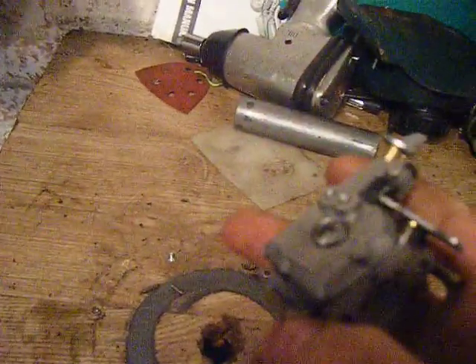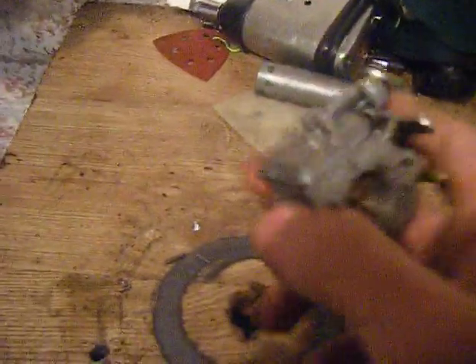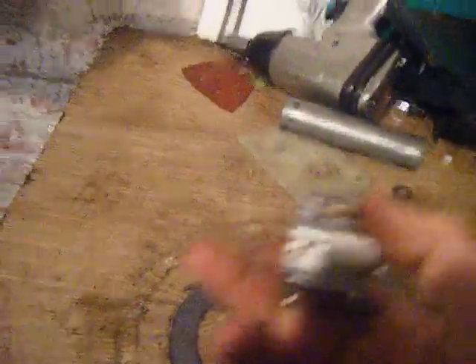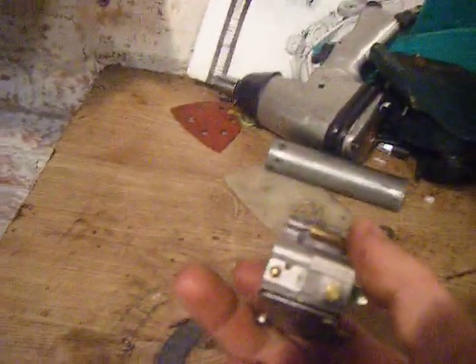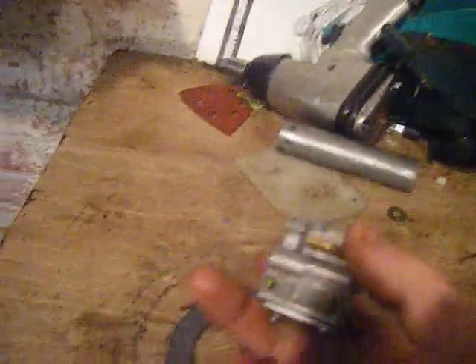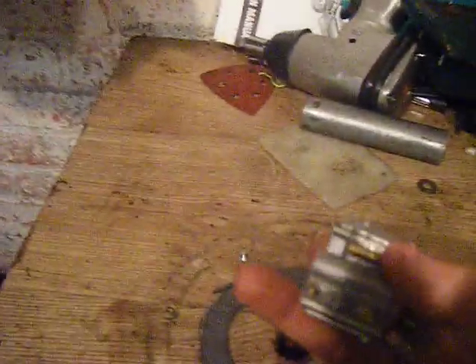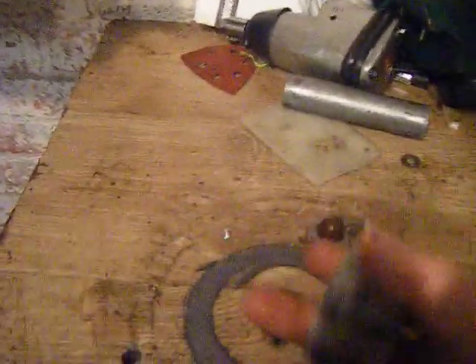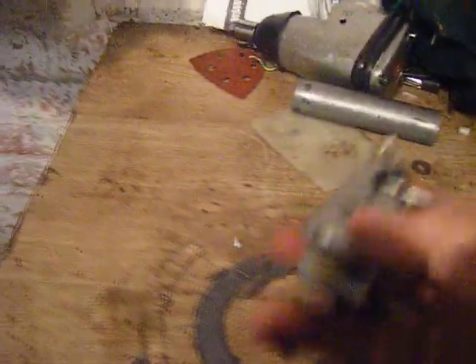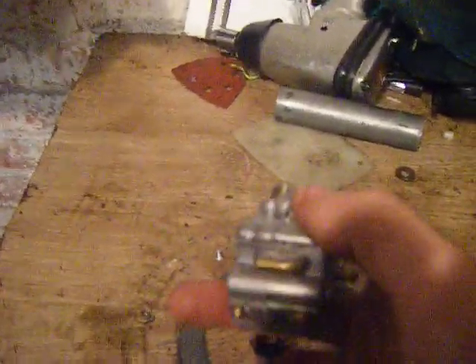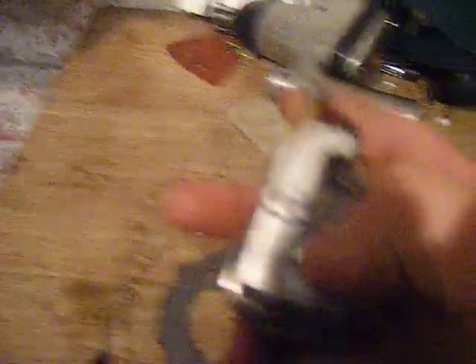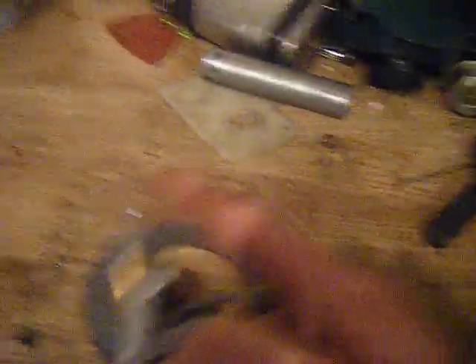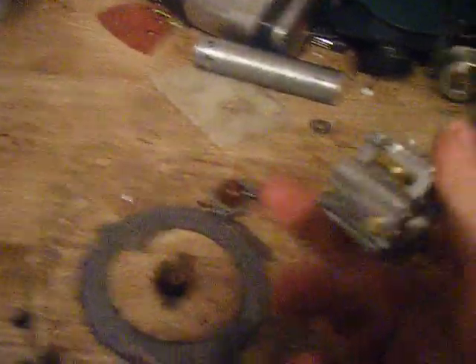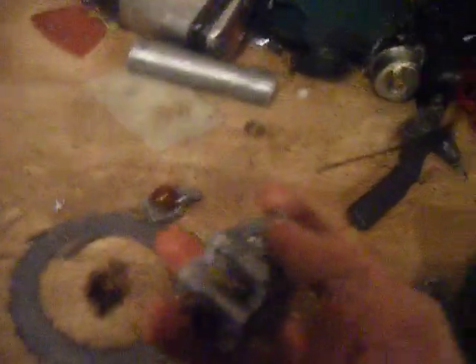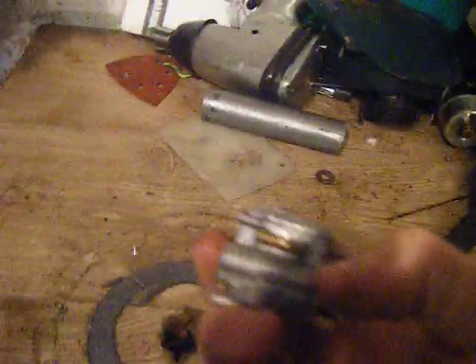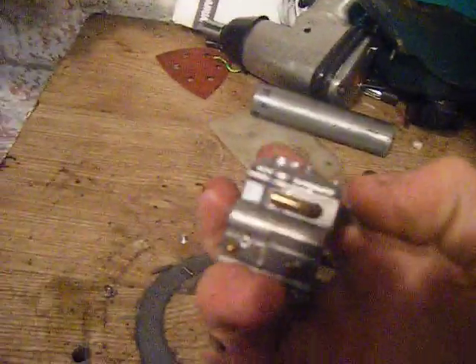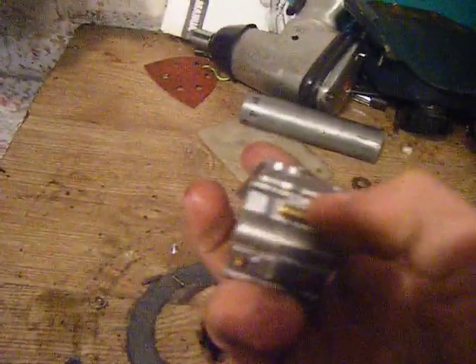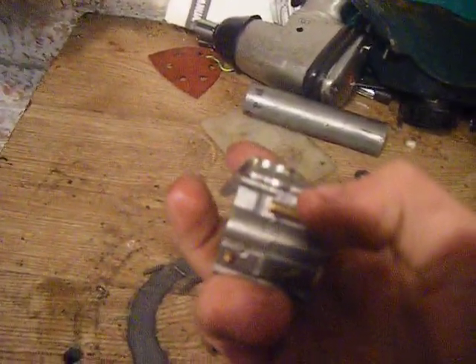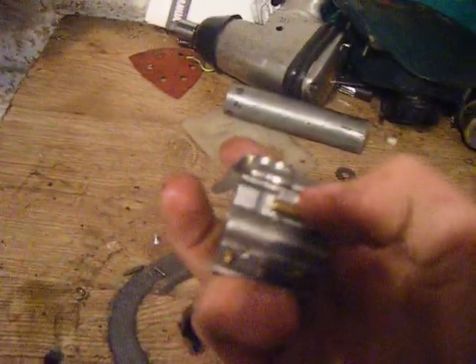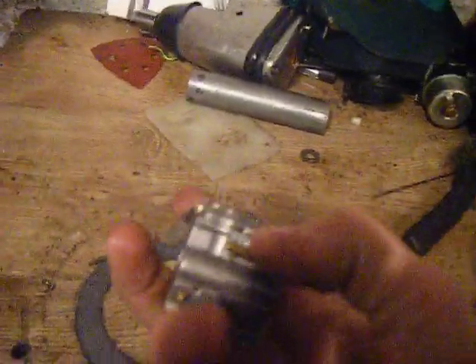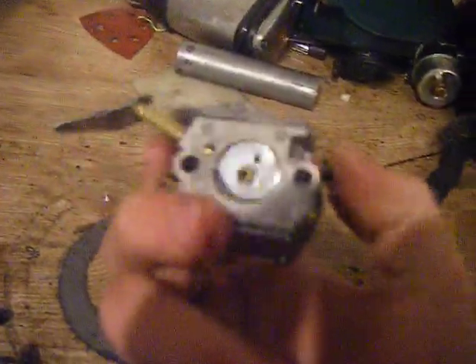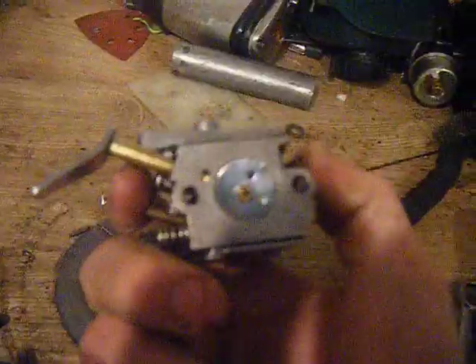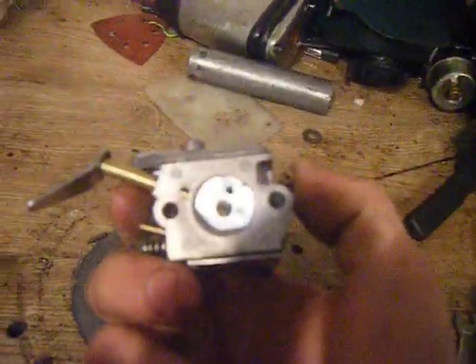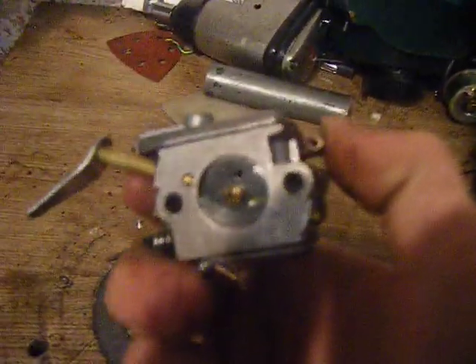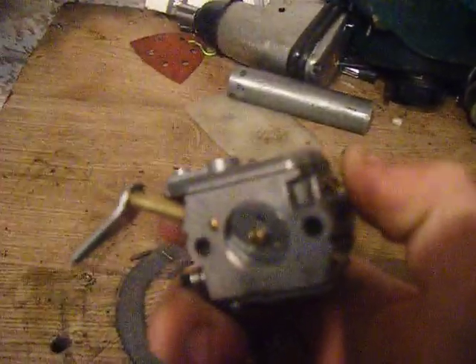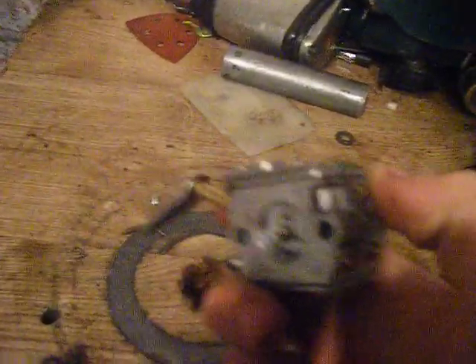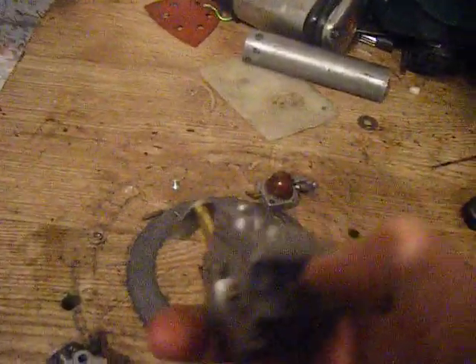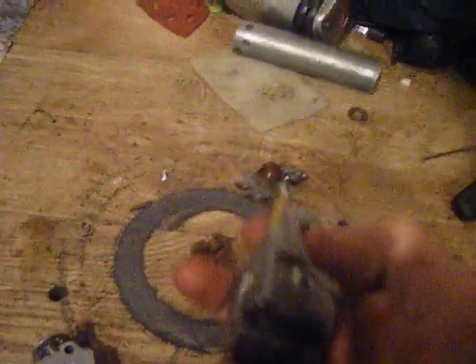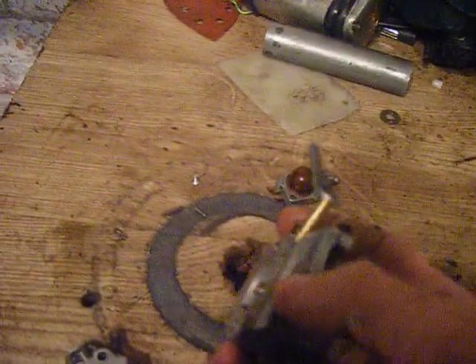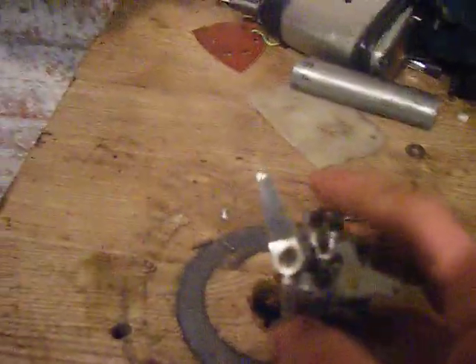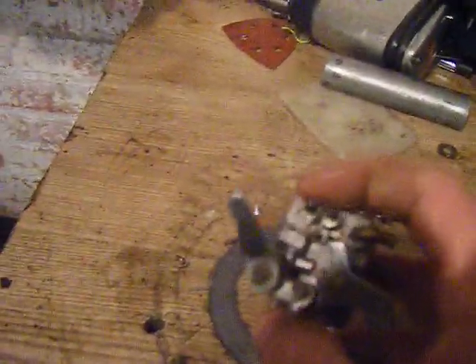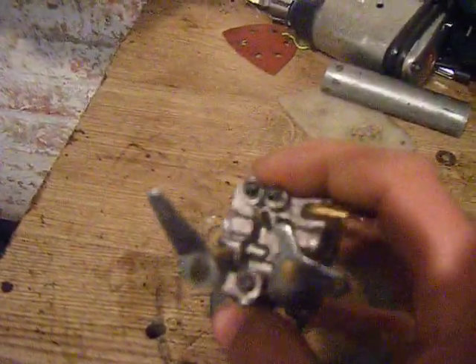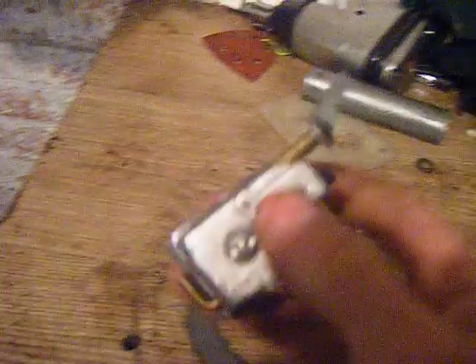If you ever use a chainsaw engine for something that isn't a chainsaw, so you don't need the oil system anymore — this little one — block it up. Because otherwise you'll lose crankcase compression out of it. Not much, but a little bit. Just block it off.